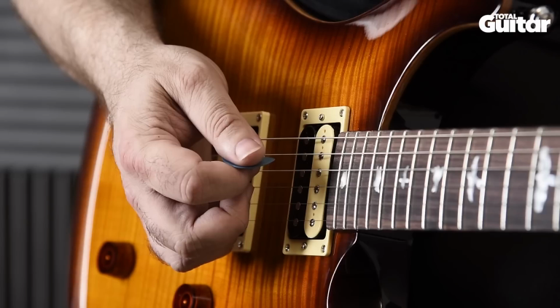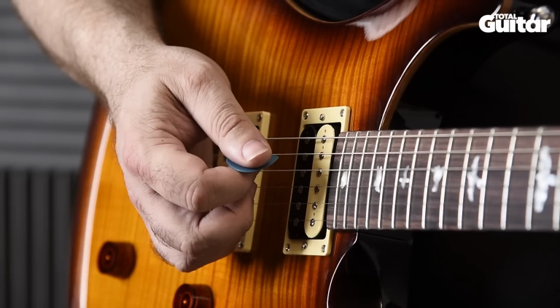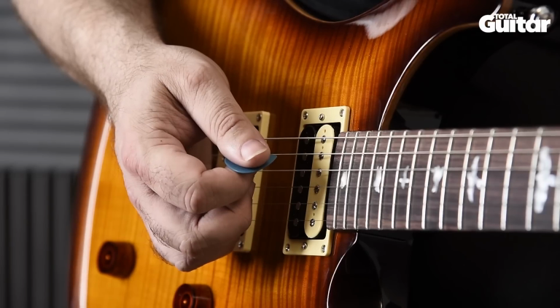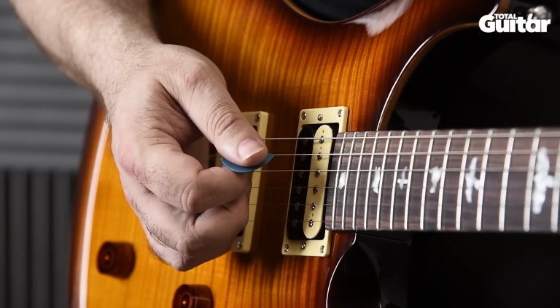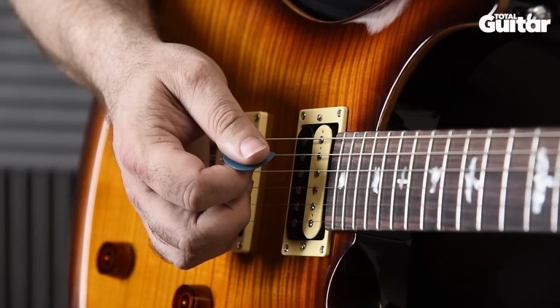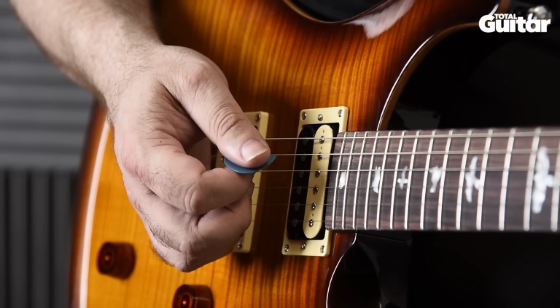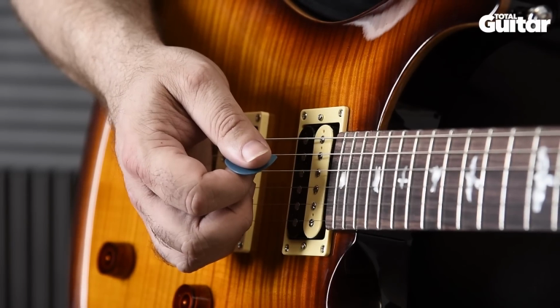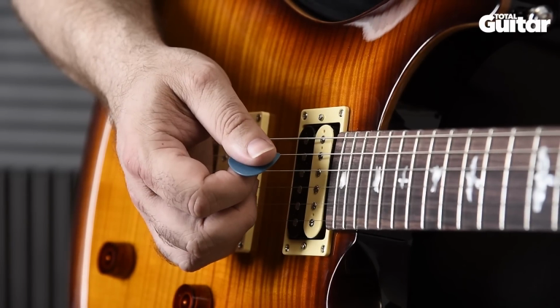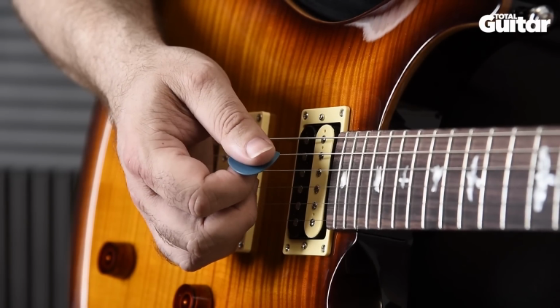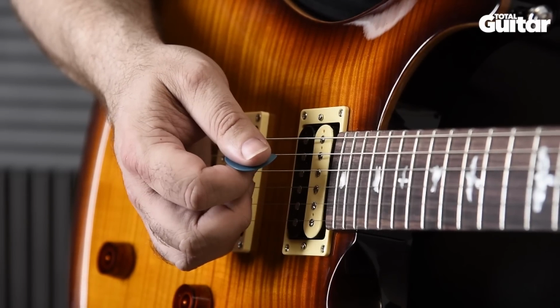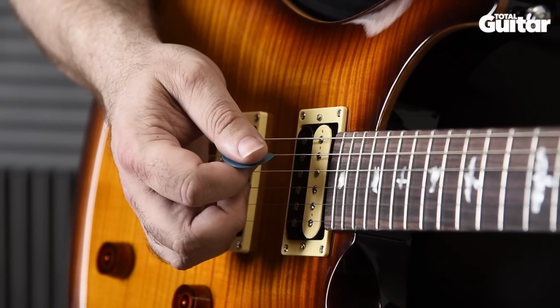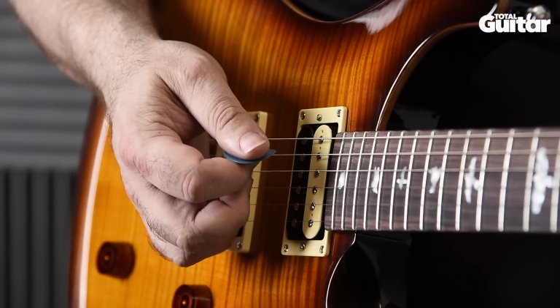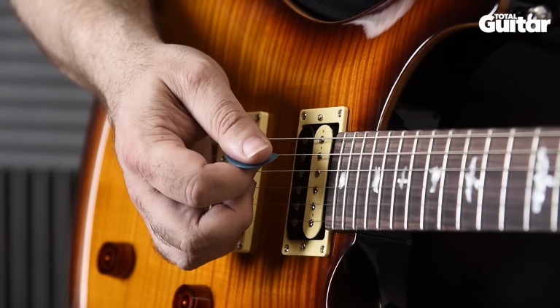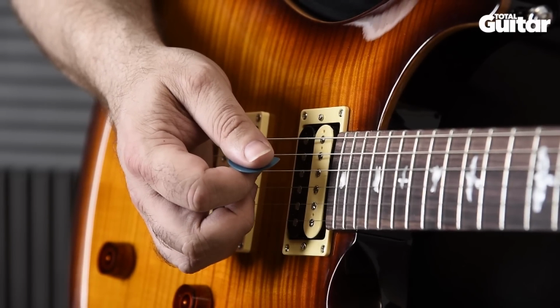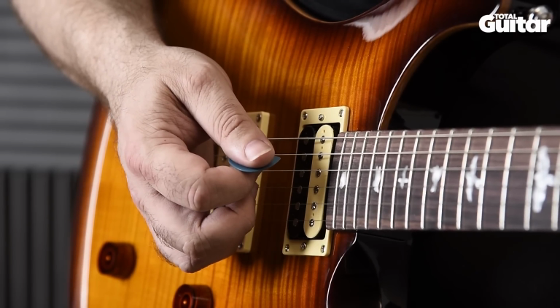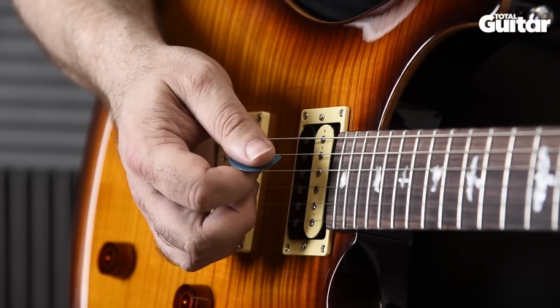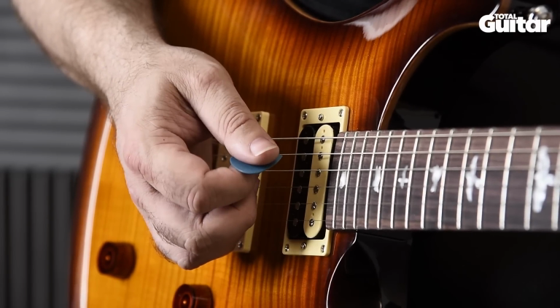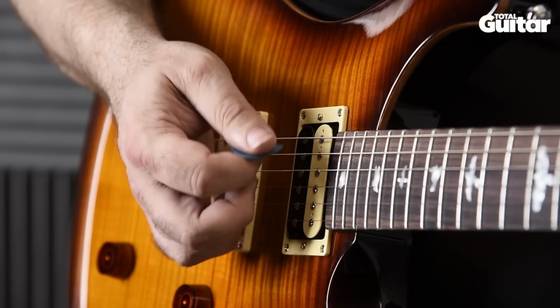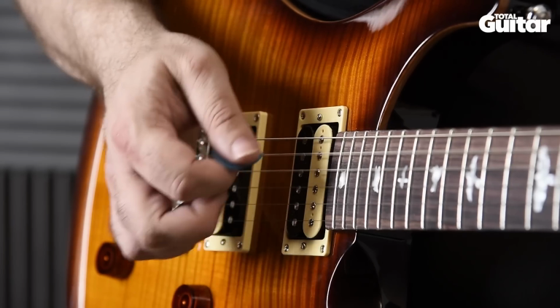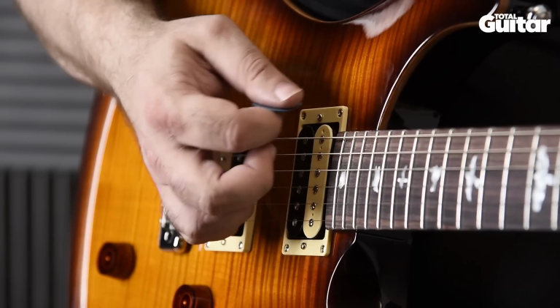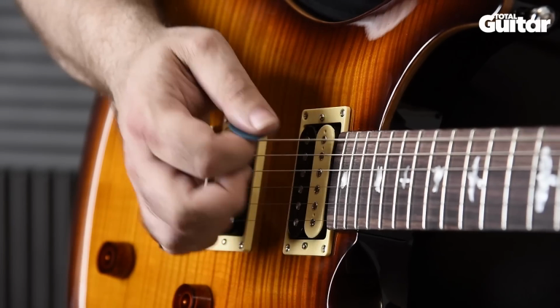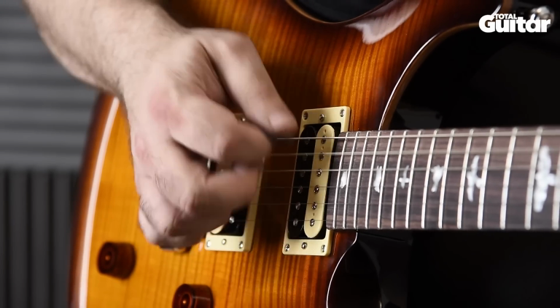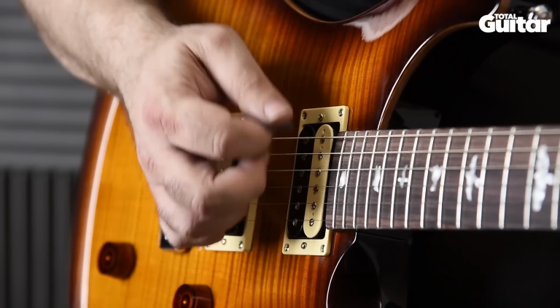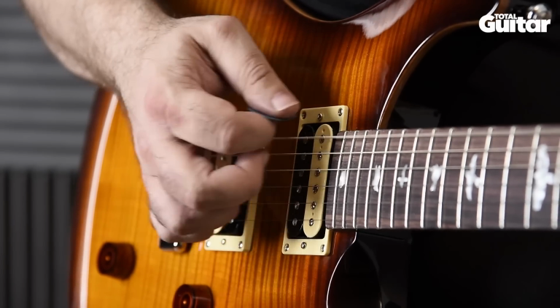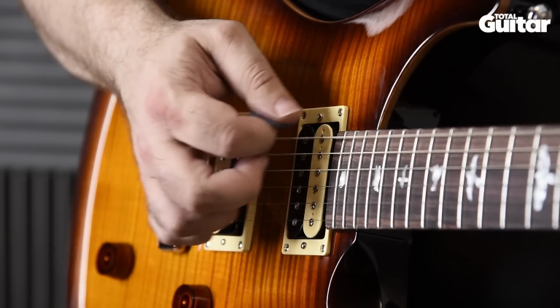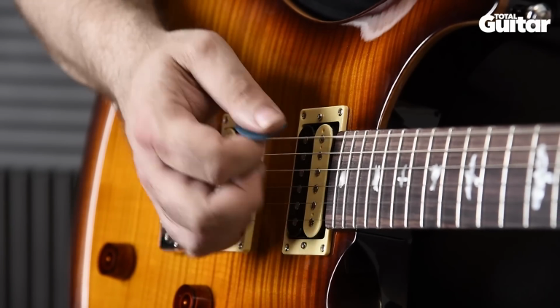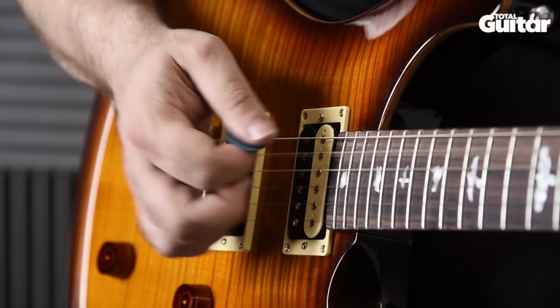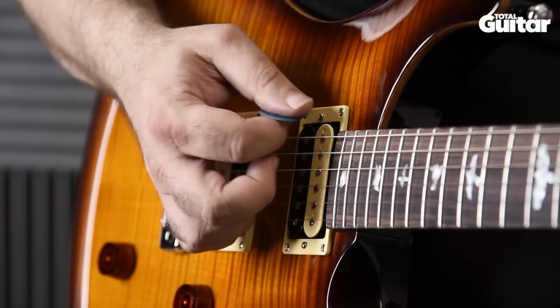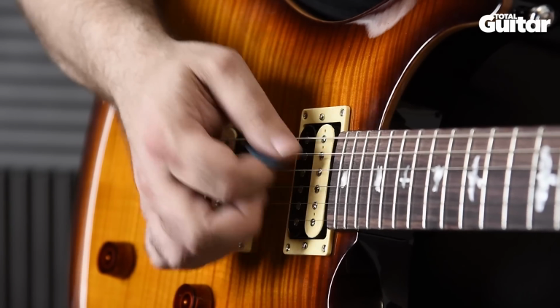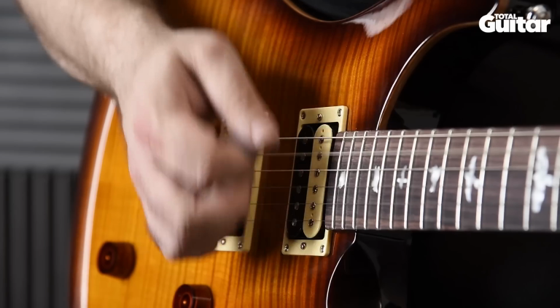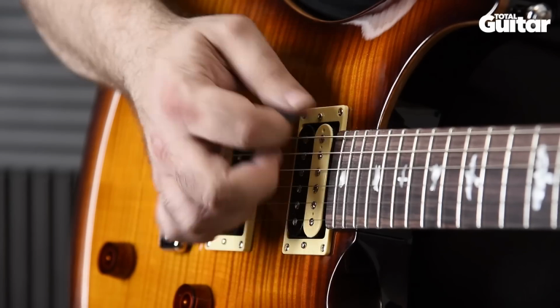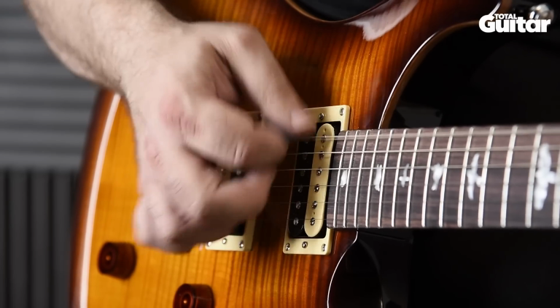Picking wise, we're using alternate picking, so that's down, down, down, up, up, down, down, down. This picking pattern really contributes to the overall feel, so it's best to stick to this pattern.